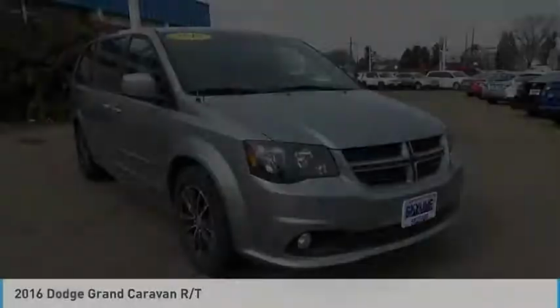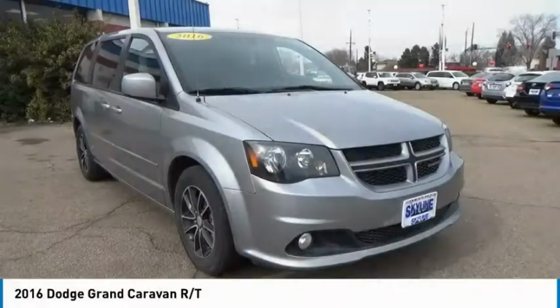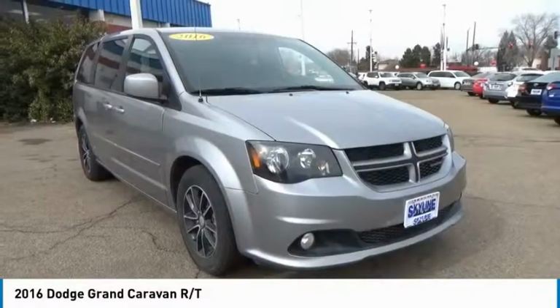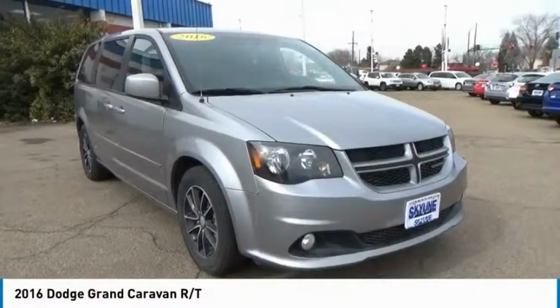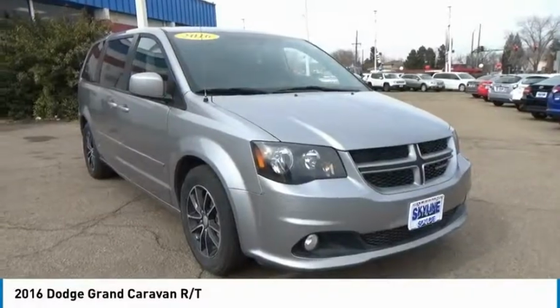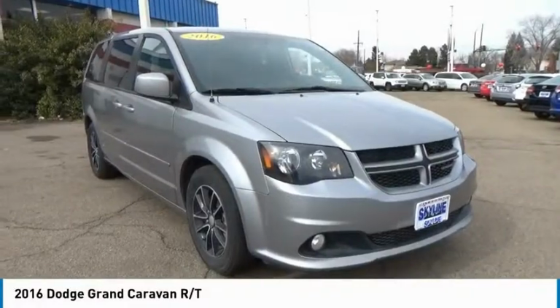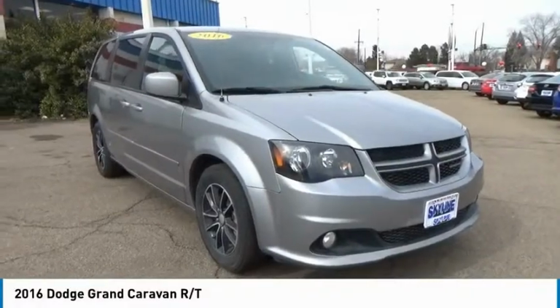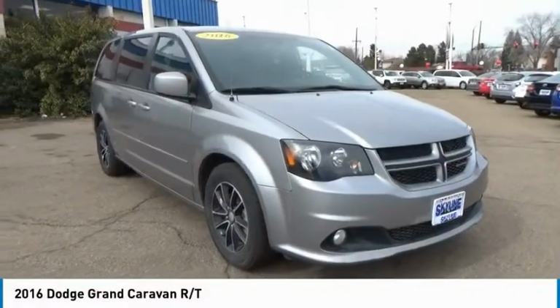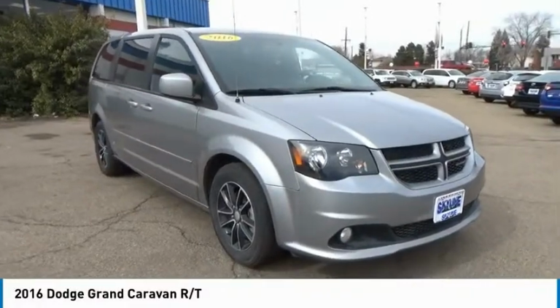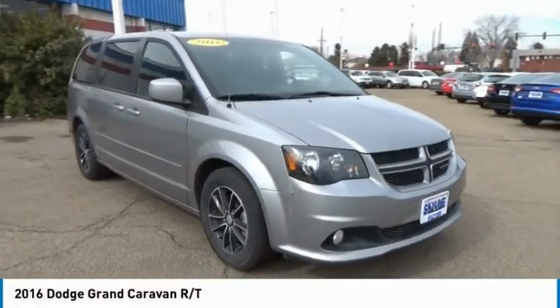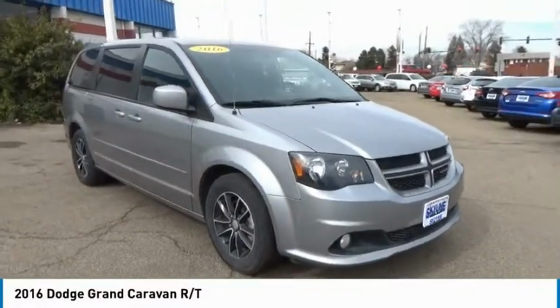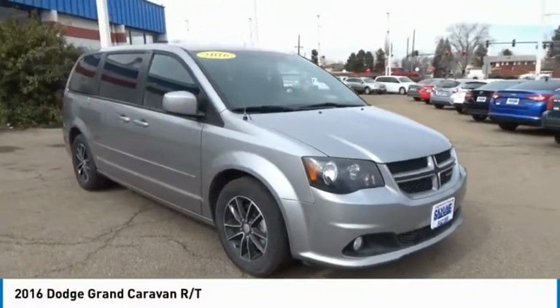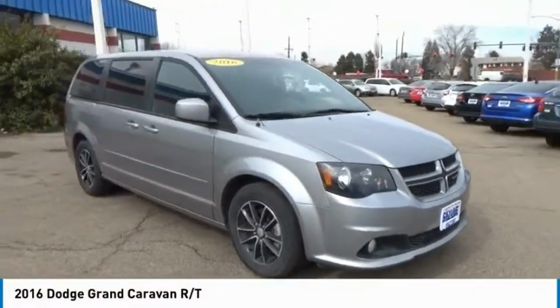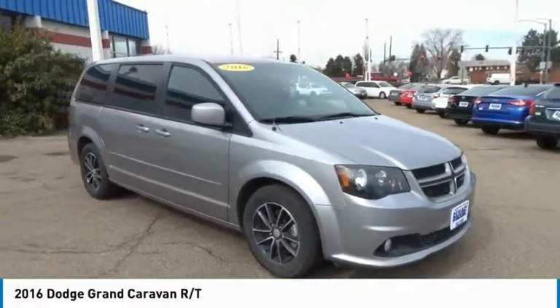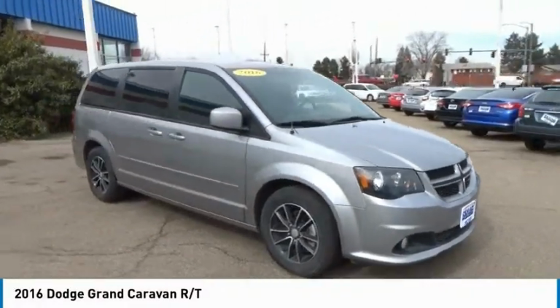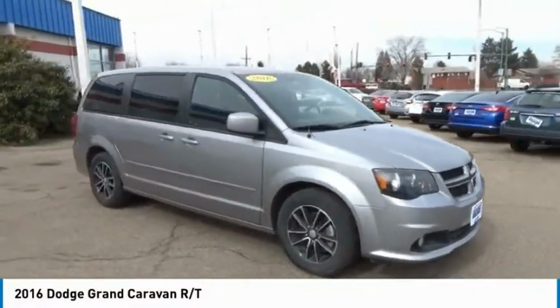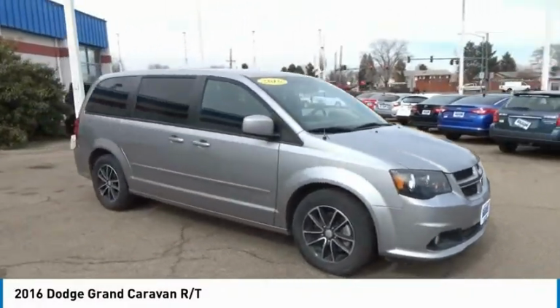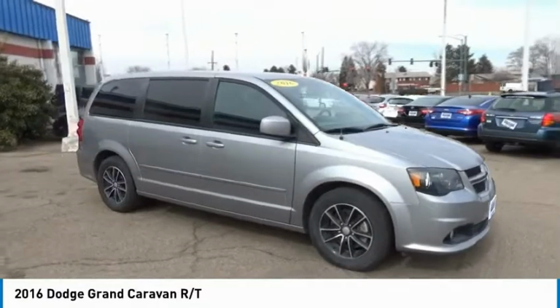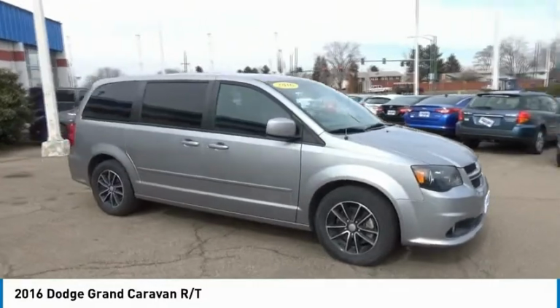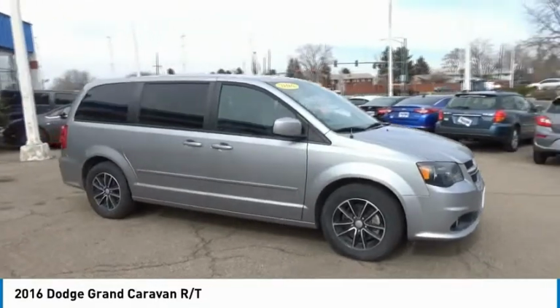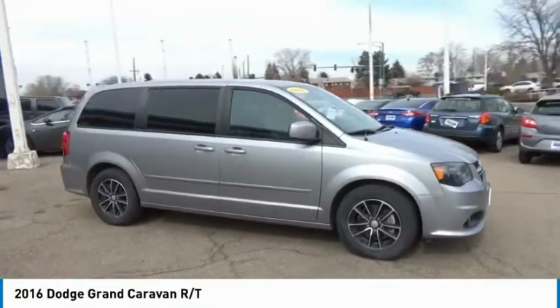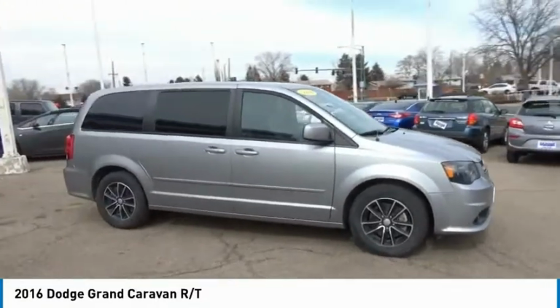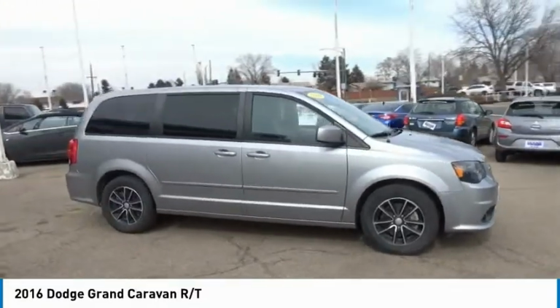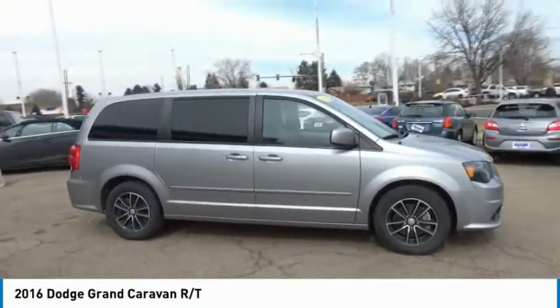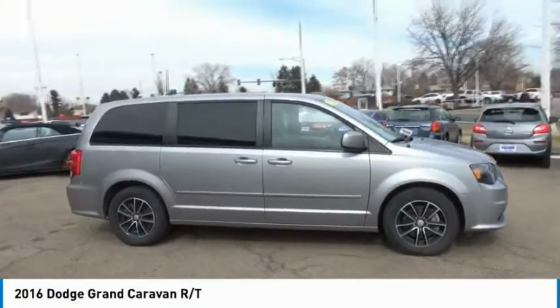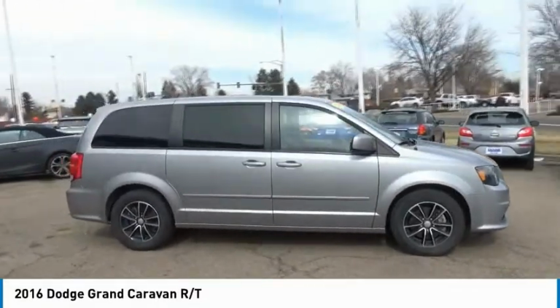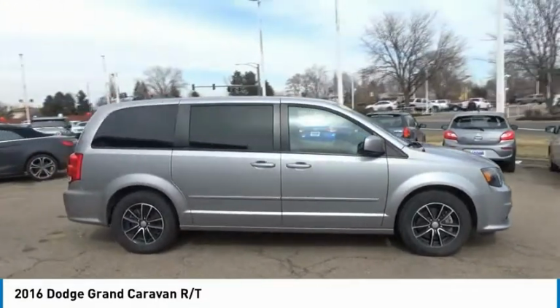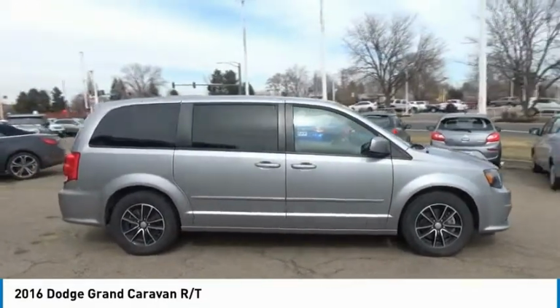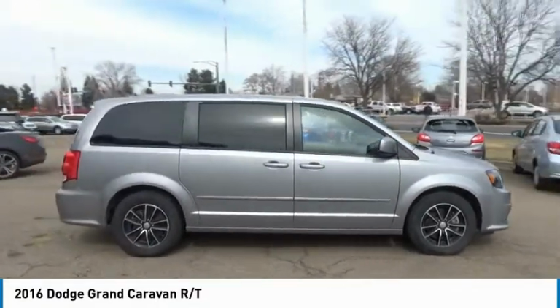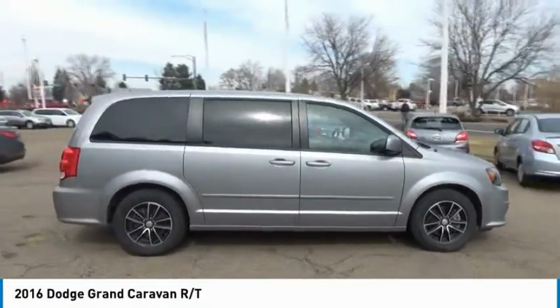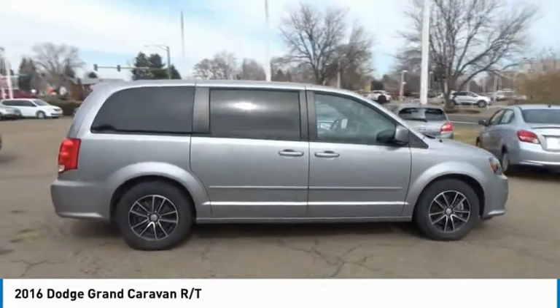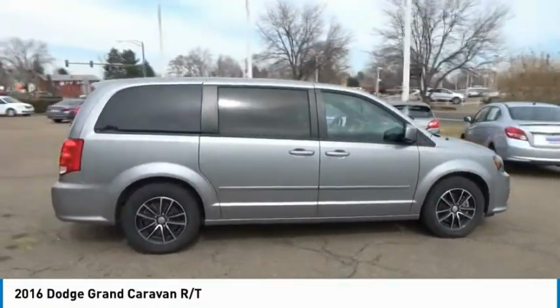We are pleased to show you the 2016 Grand Caravan. The Dodge Grand Caravan received the government's highest front and side crash rating of 5 stars.